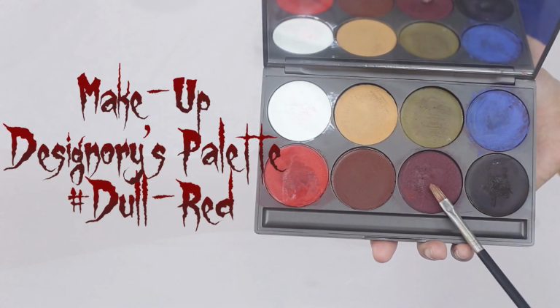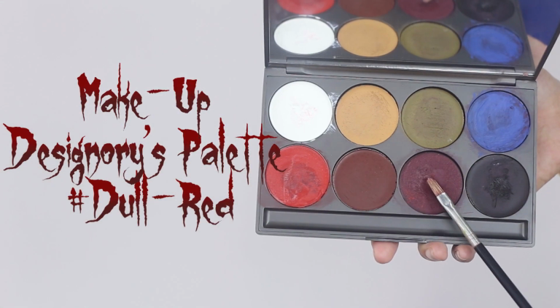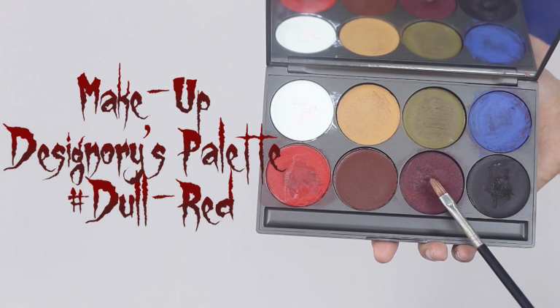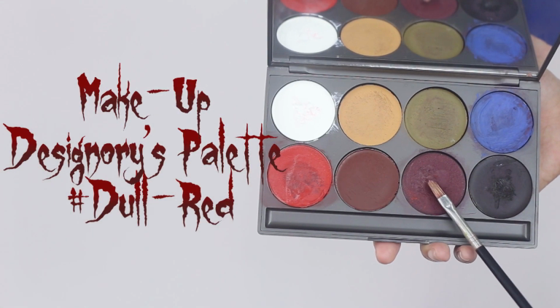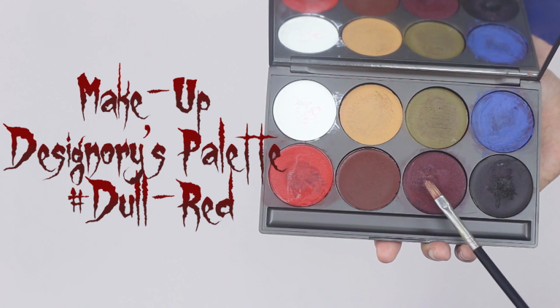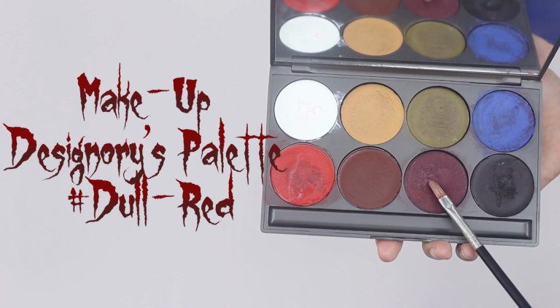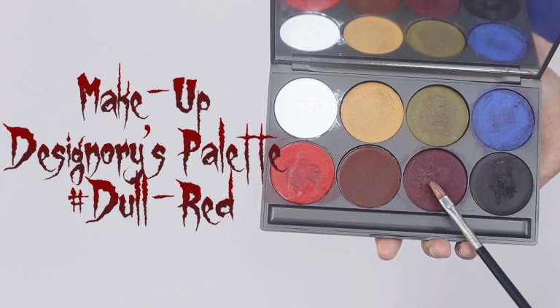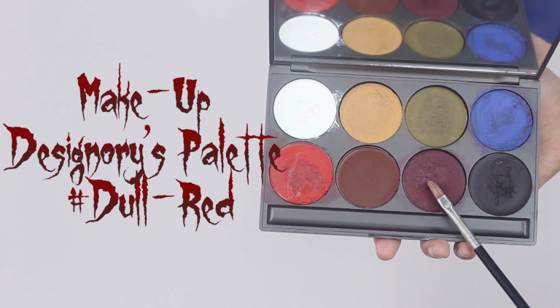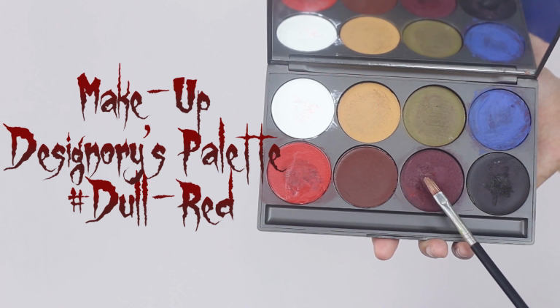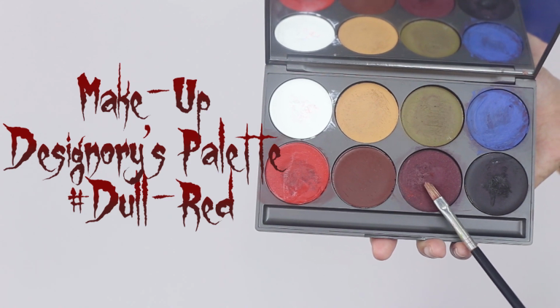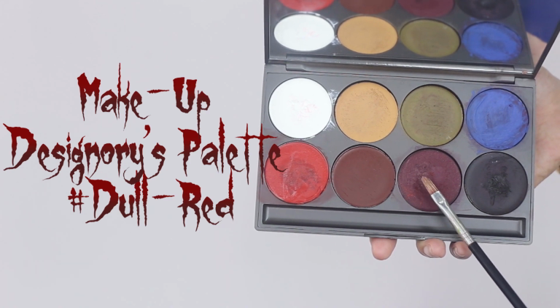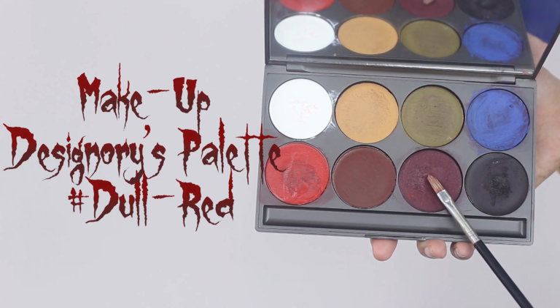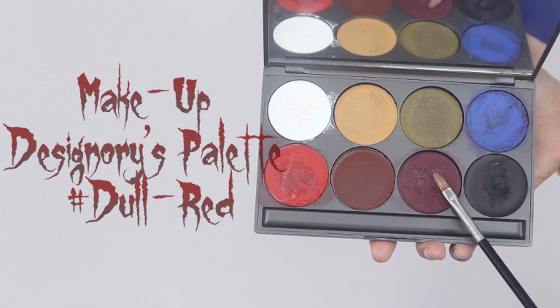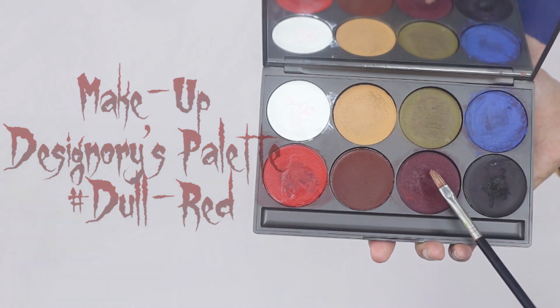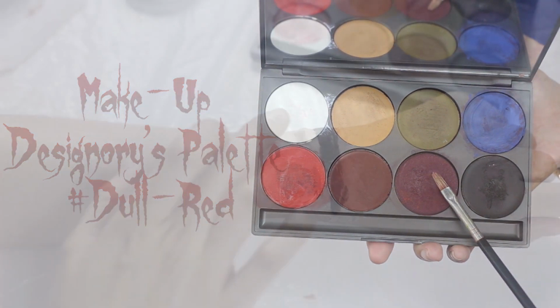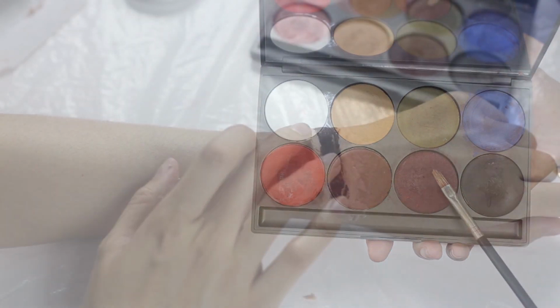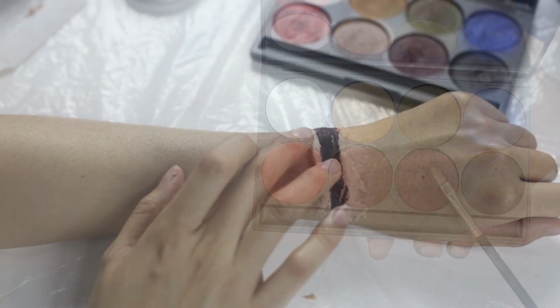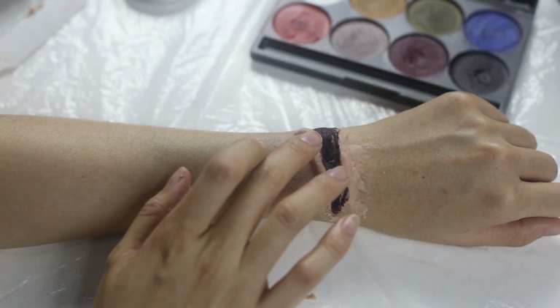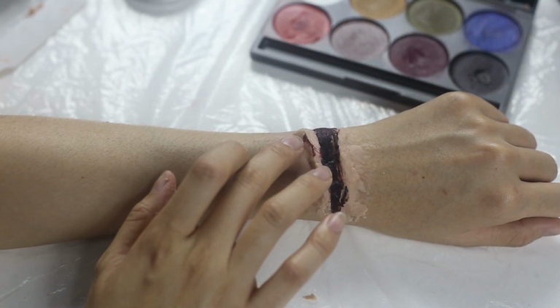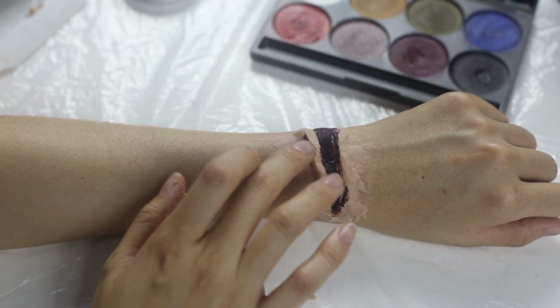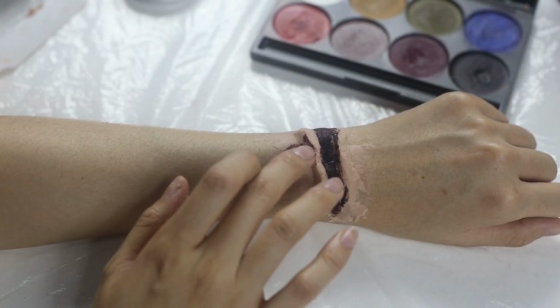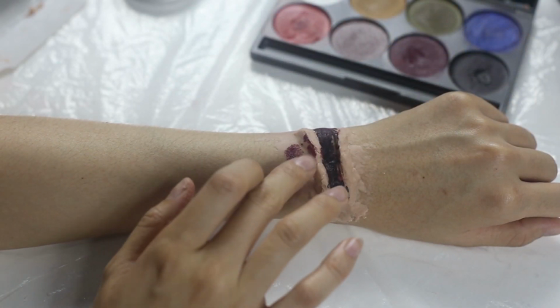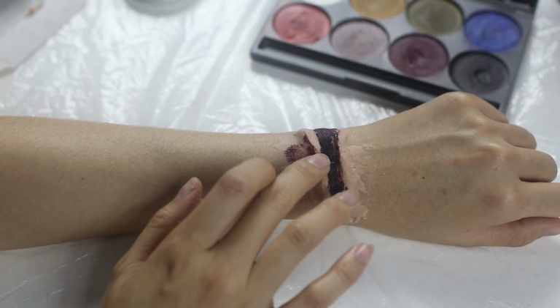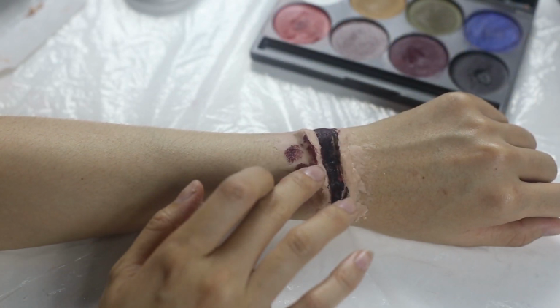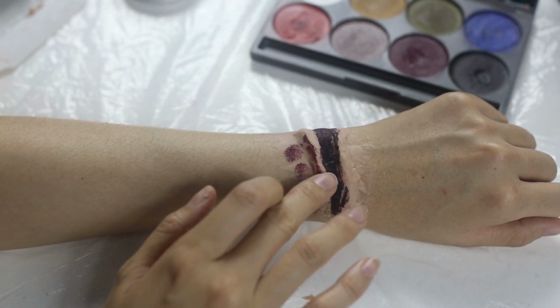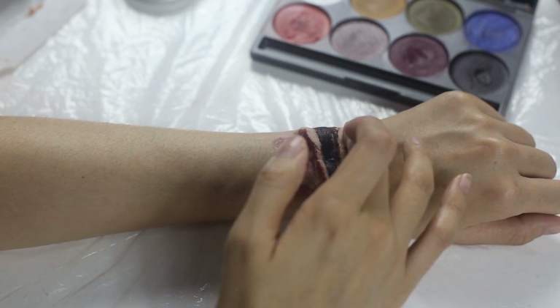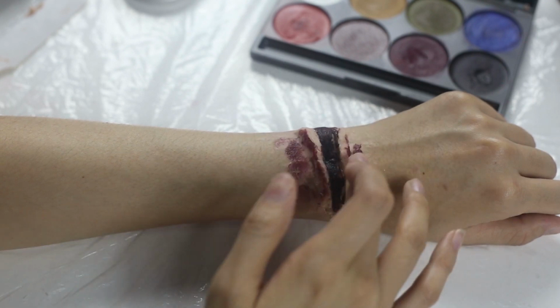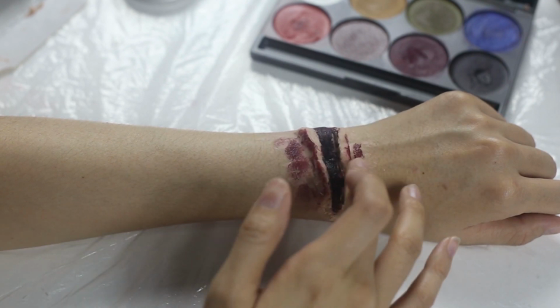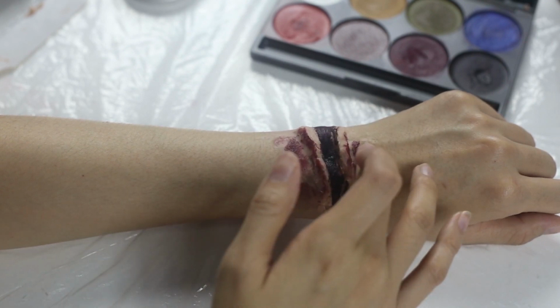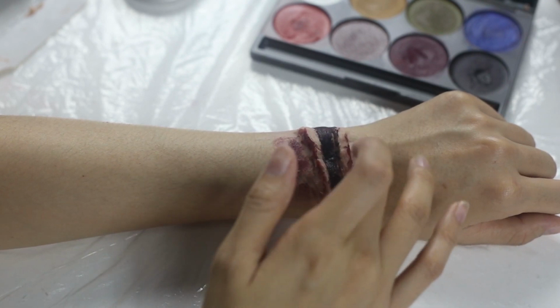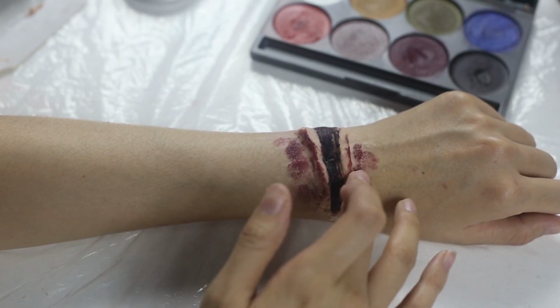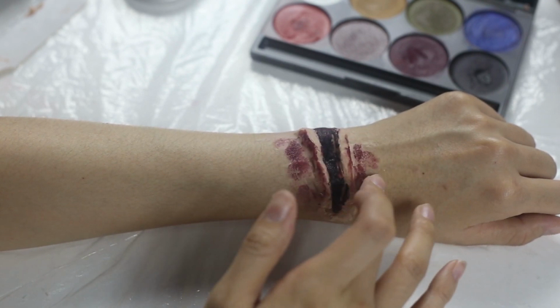Then use your finger to dab gently with some dull red color on the side of the wound. You may mix with some red color too if you want.